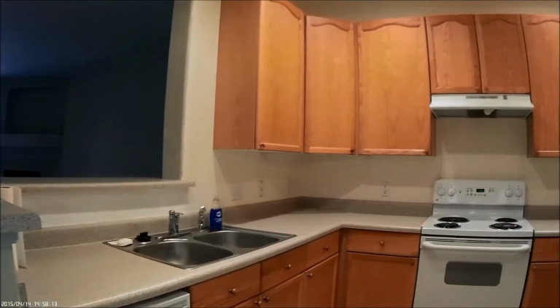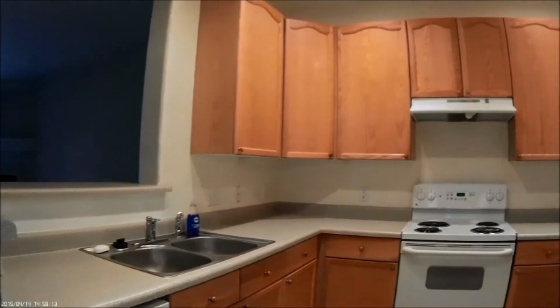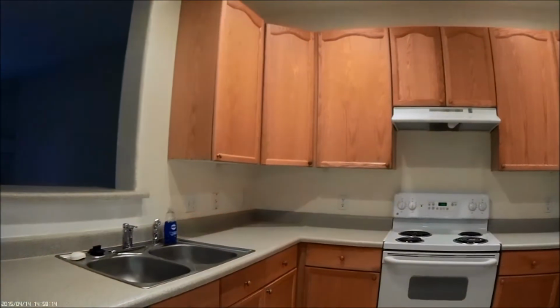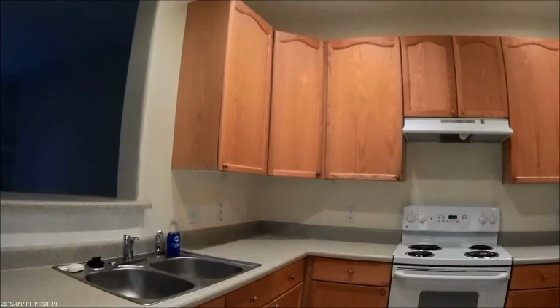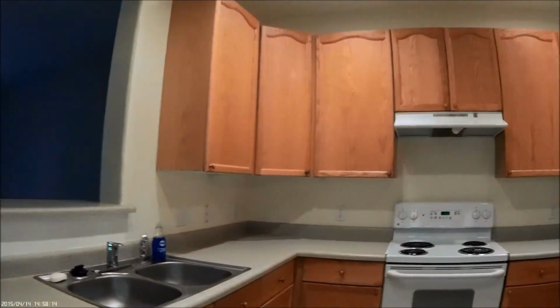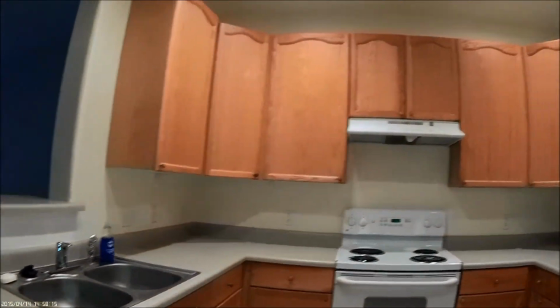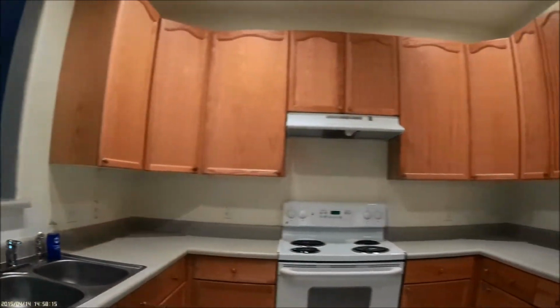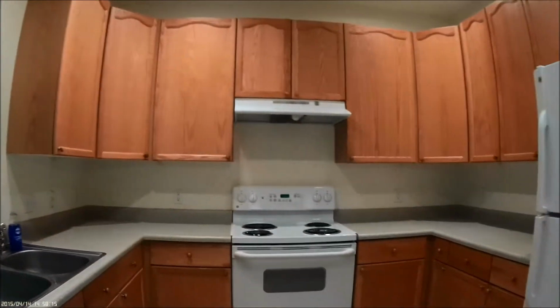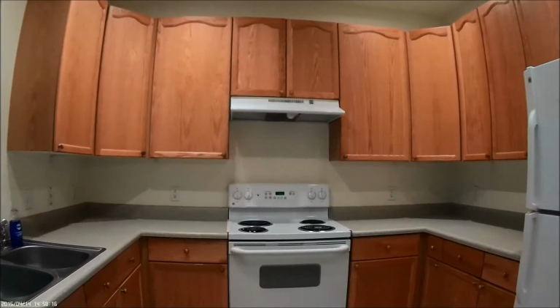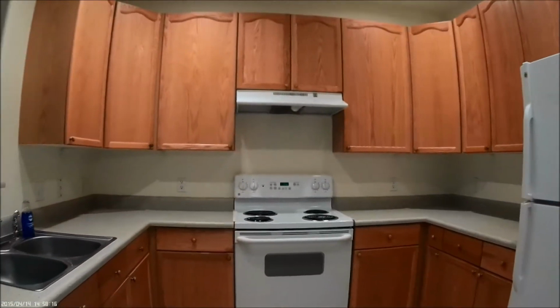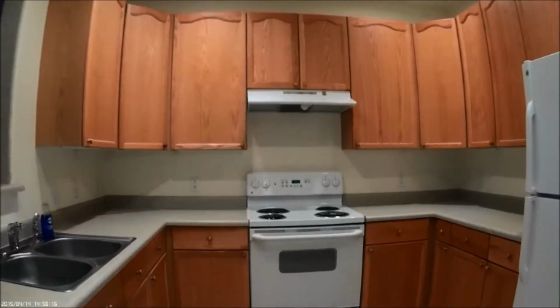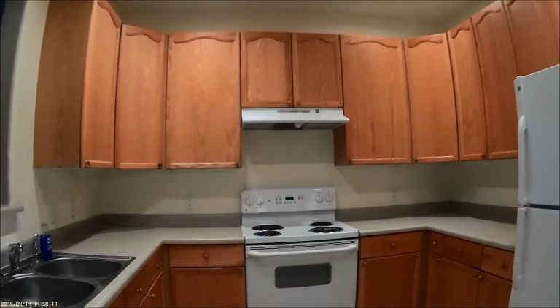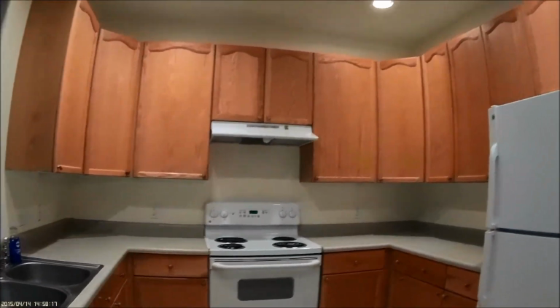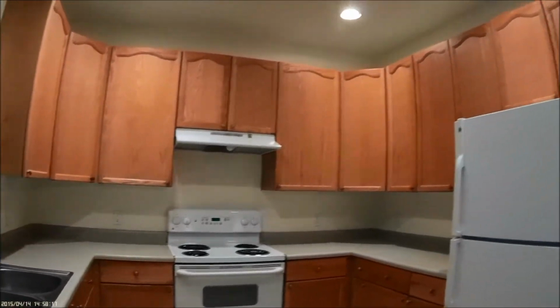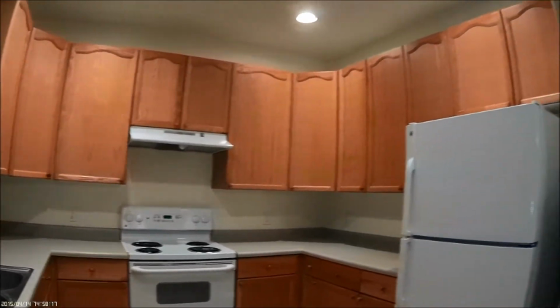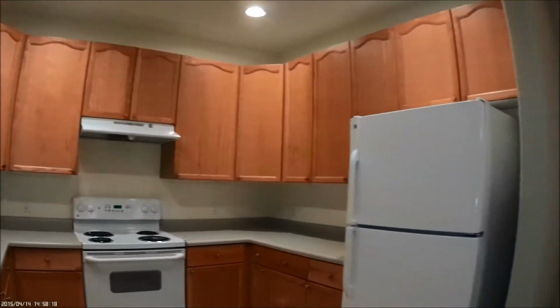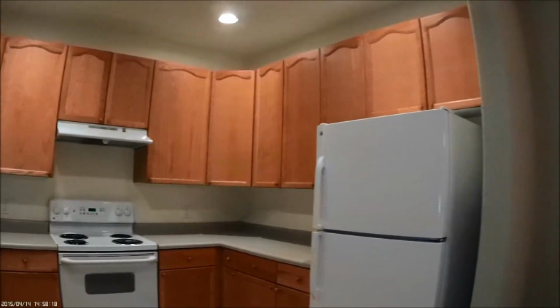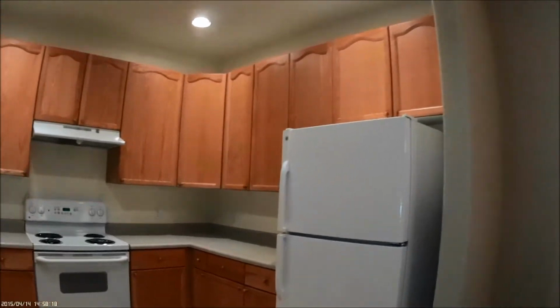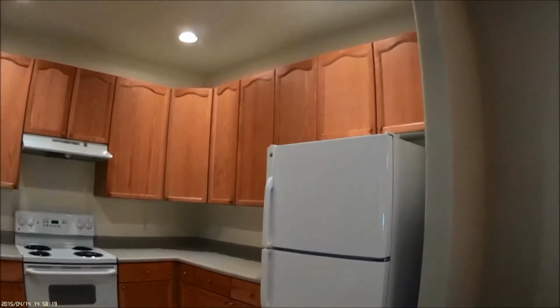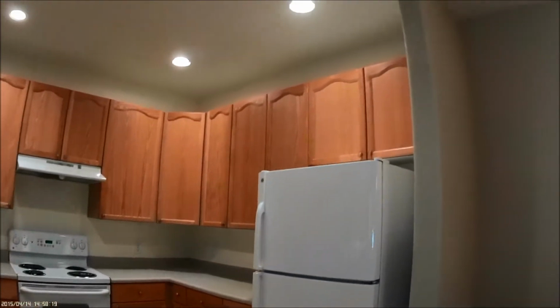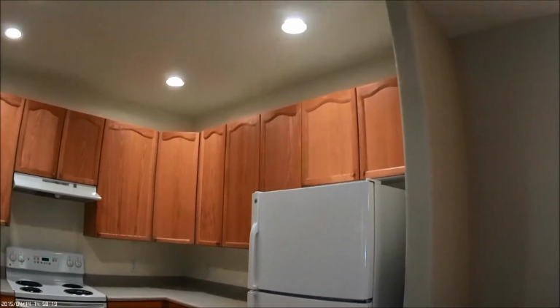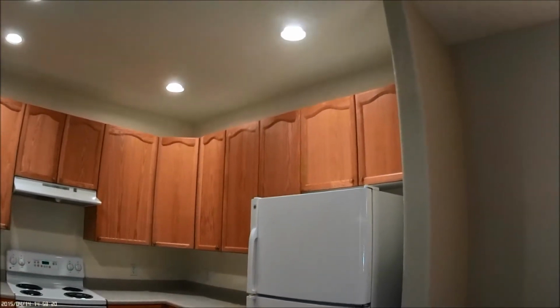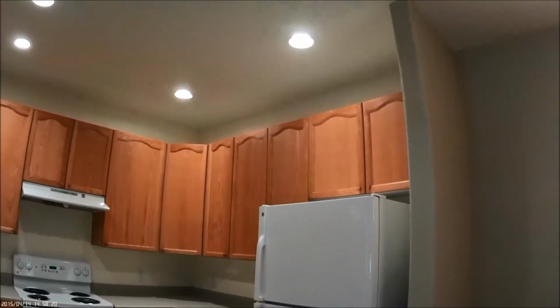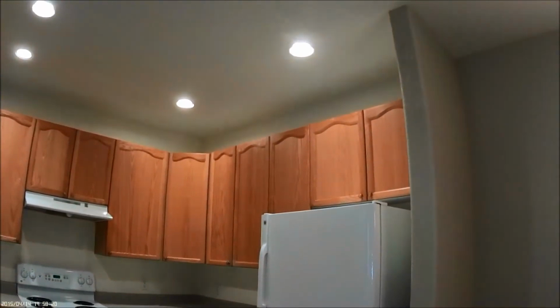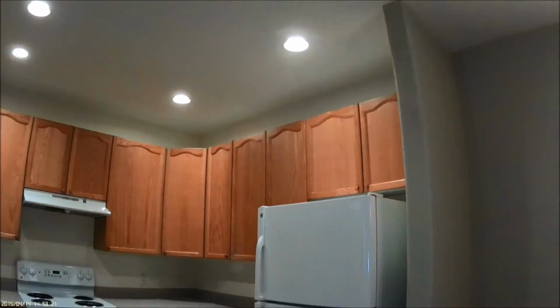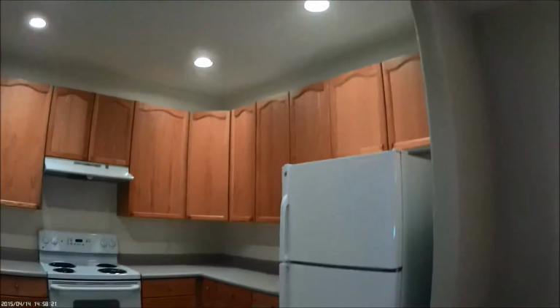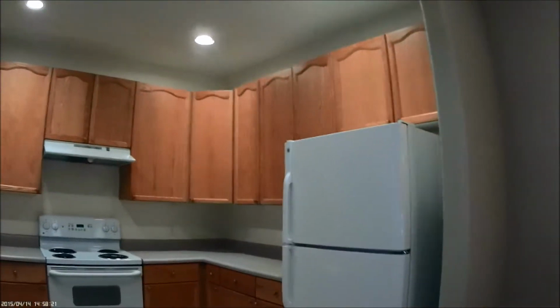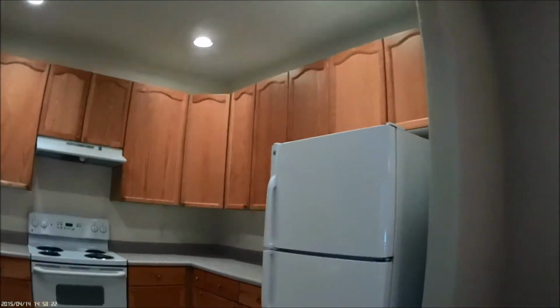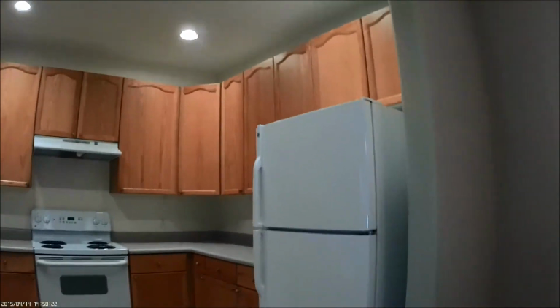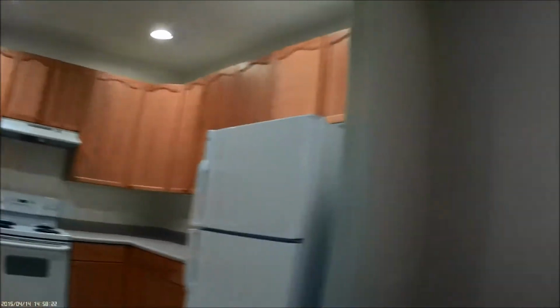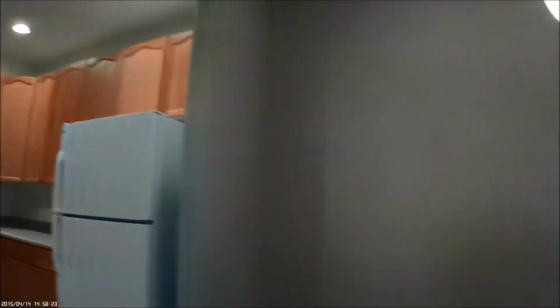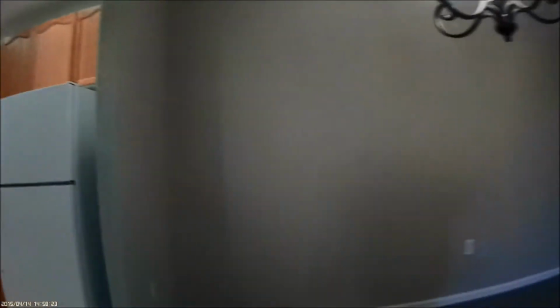A lot of cupboards — cupboards go all the way around. And this is the dining room.